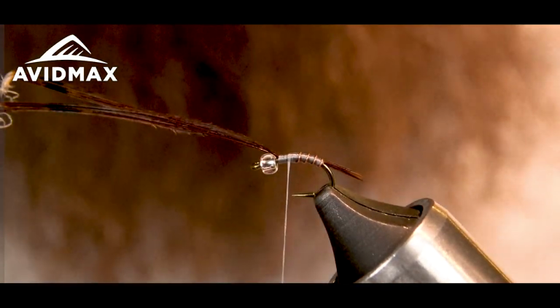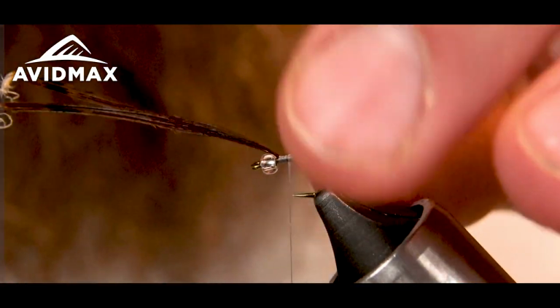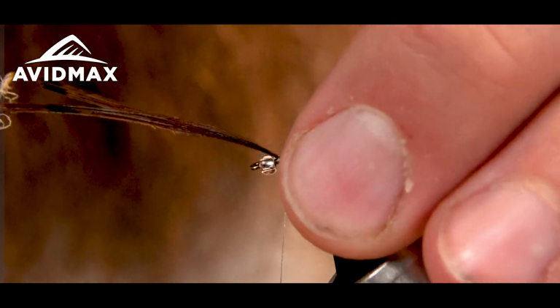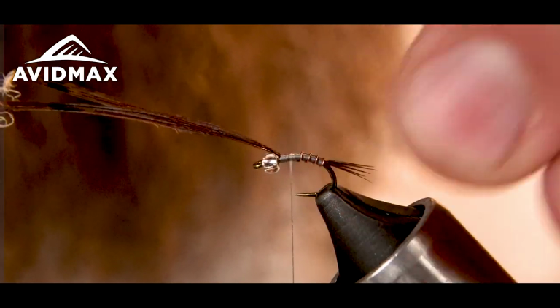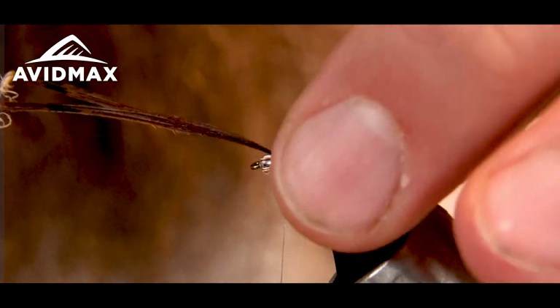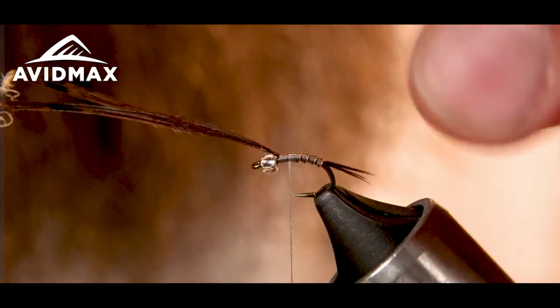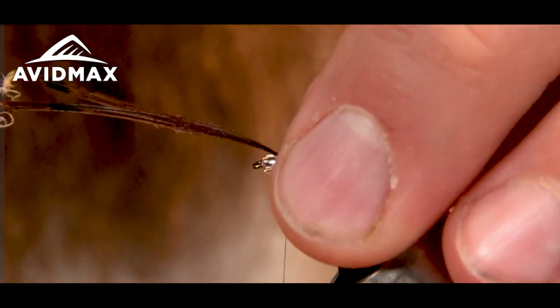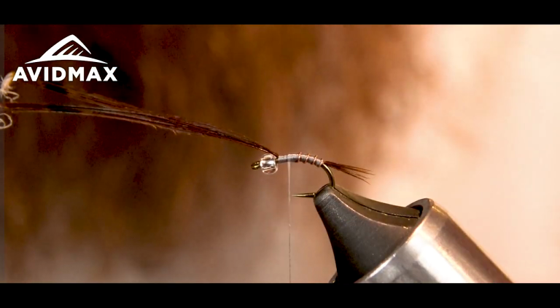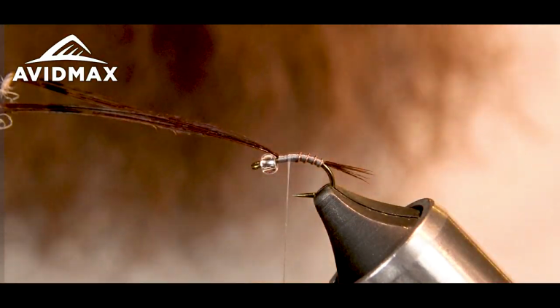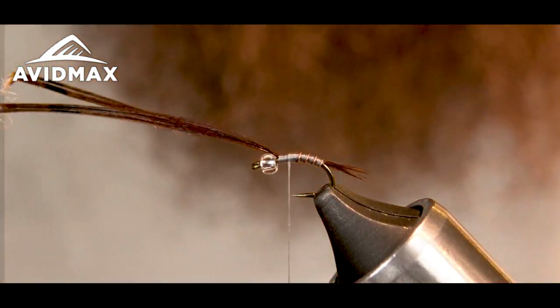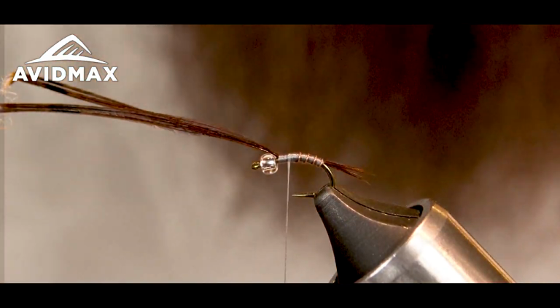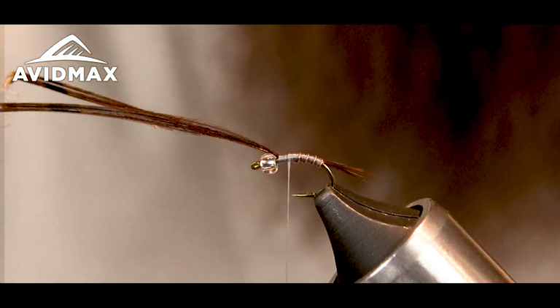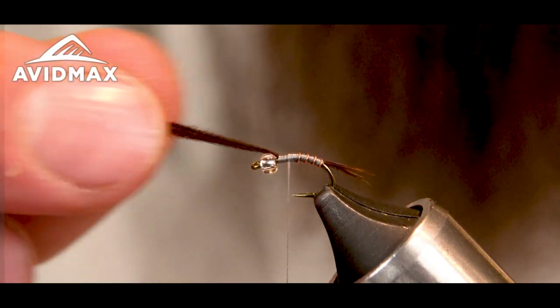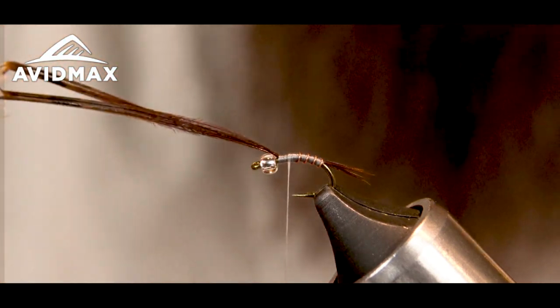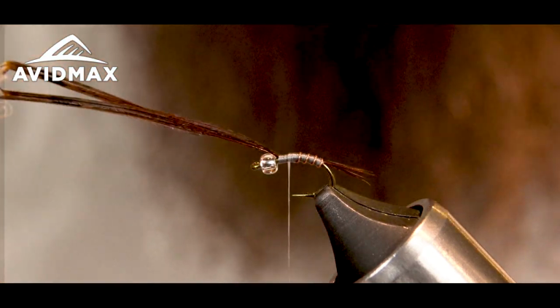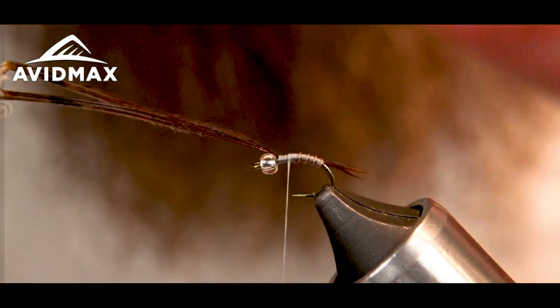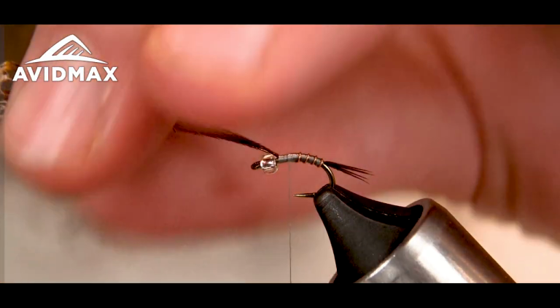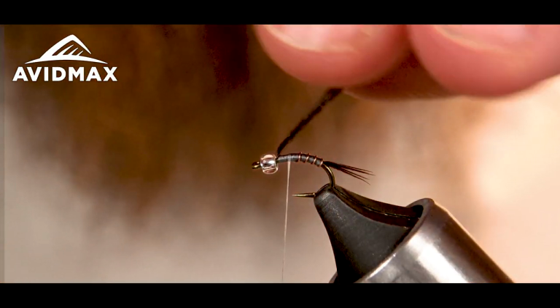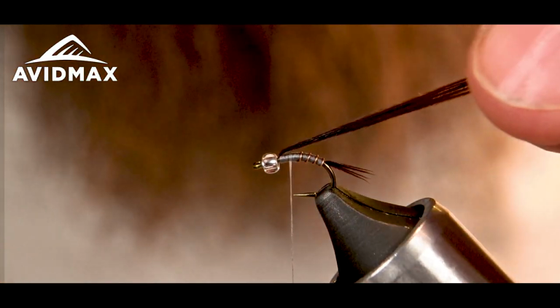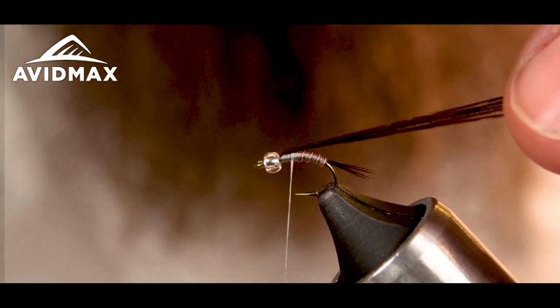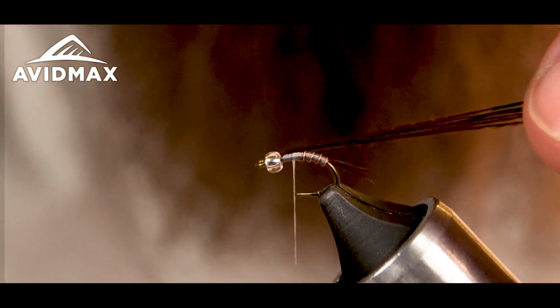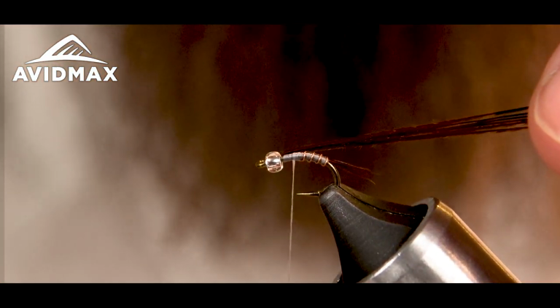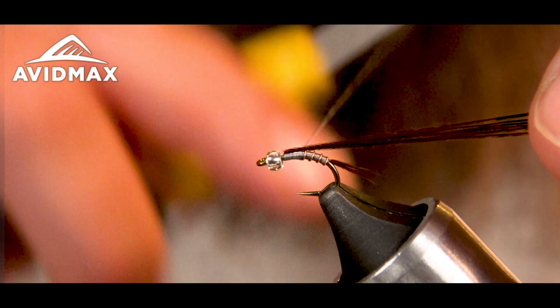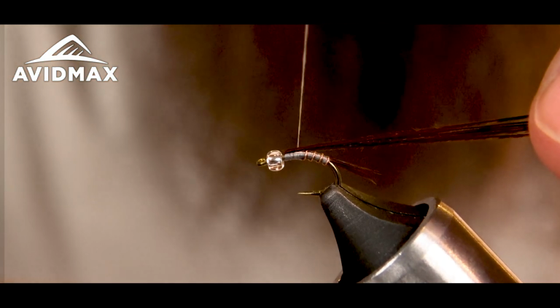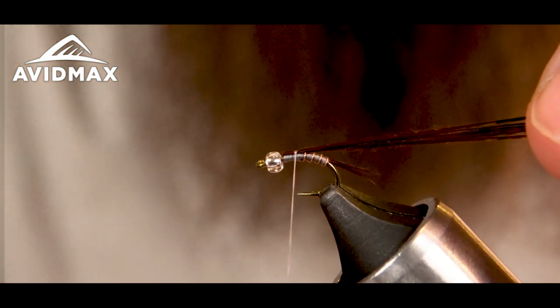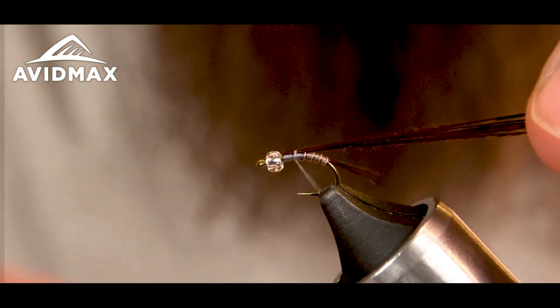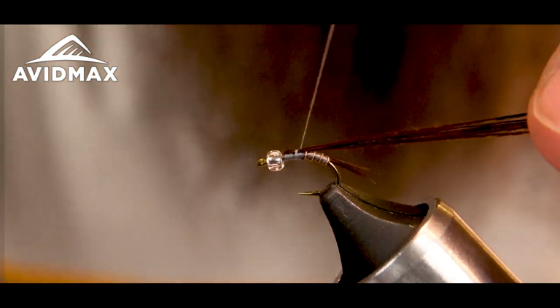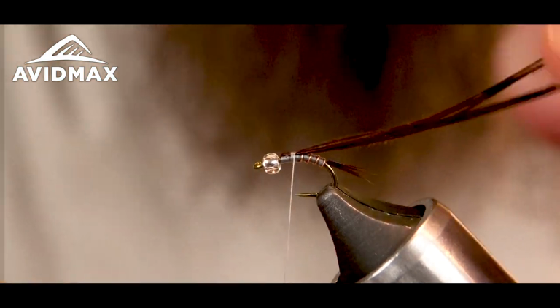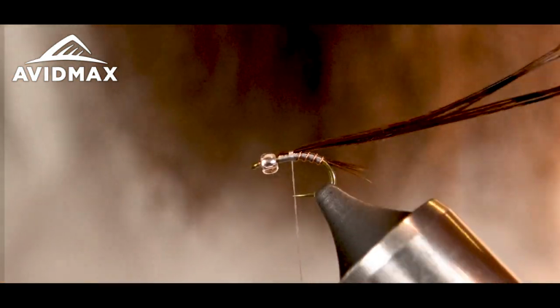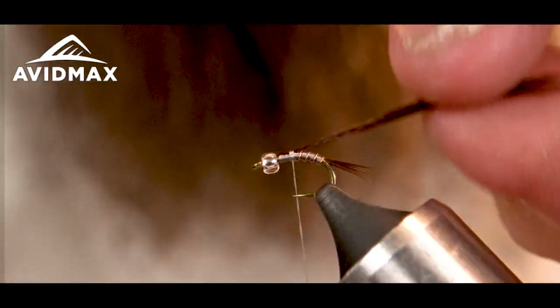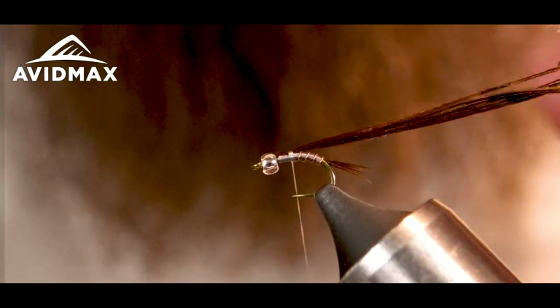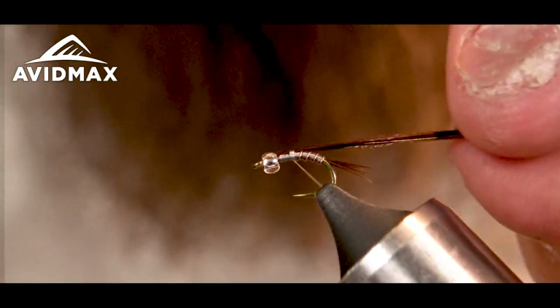So I've got my tail in there, got my abdomen built up. Now I'm going to fold back over my pheasant tail, trying to make them as flat as could be, as spread out as possible.